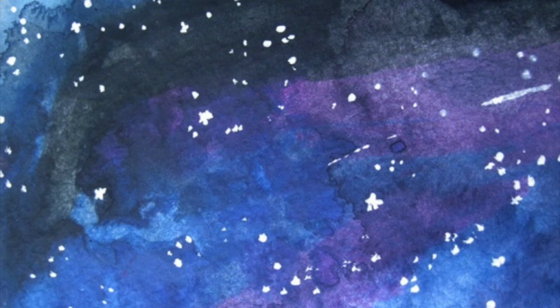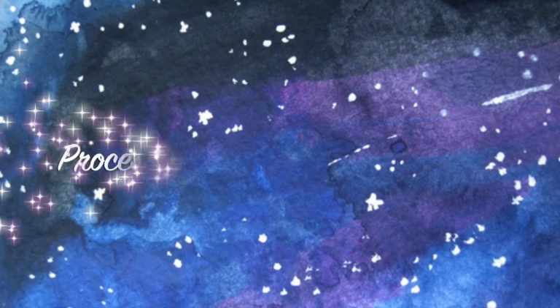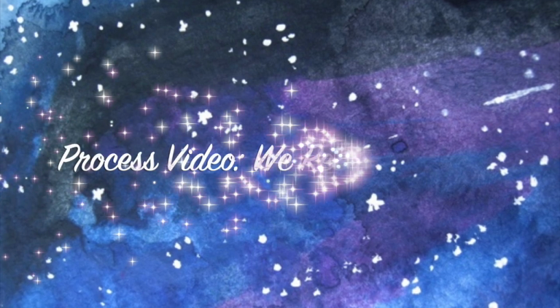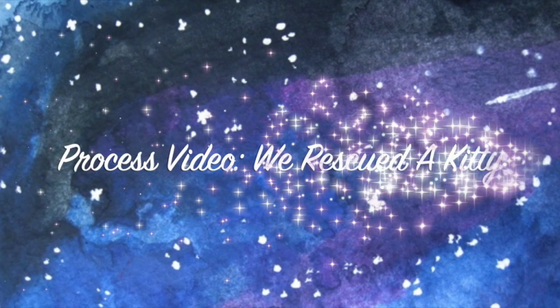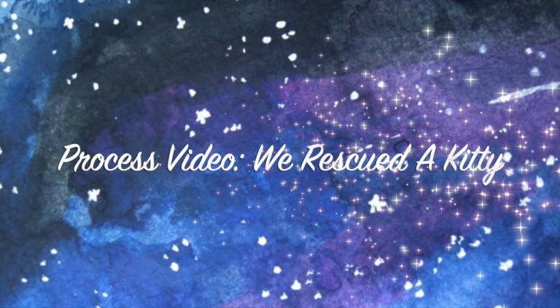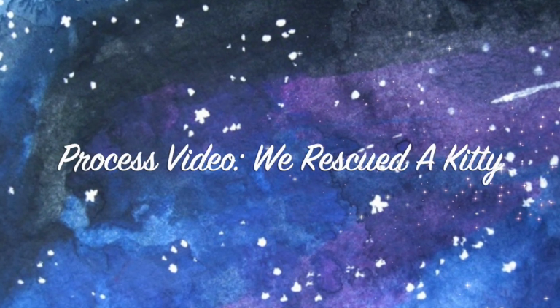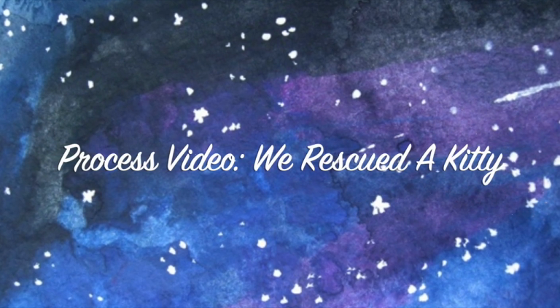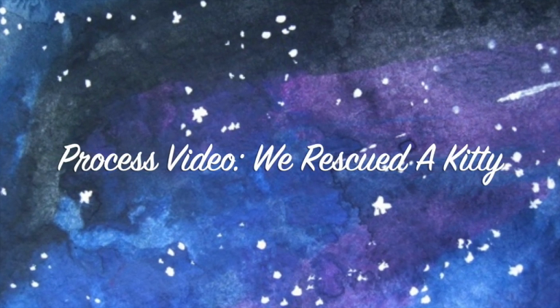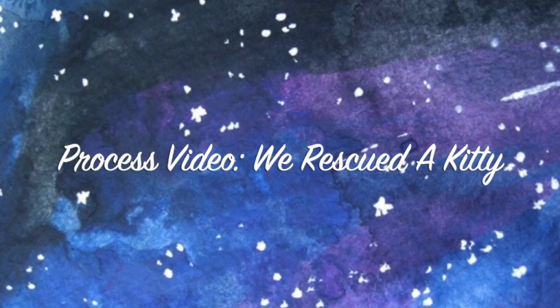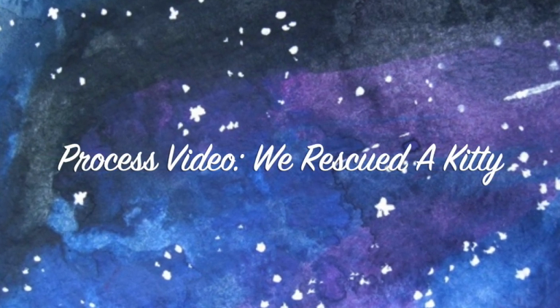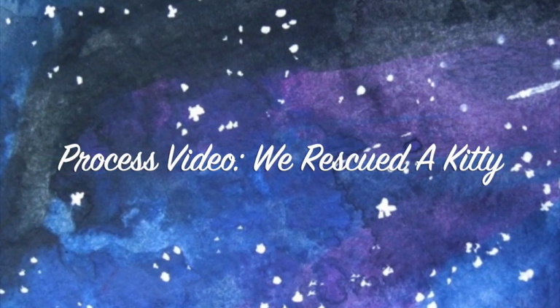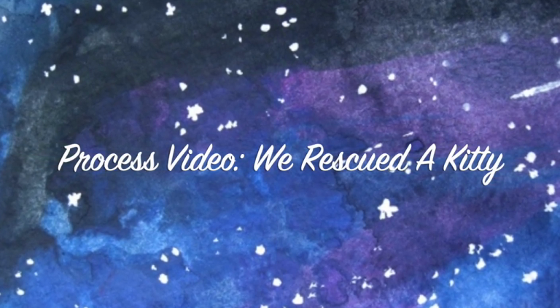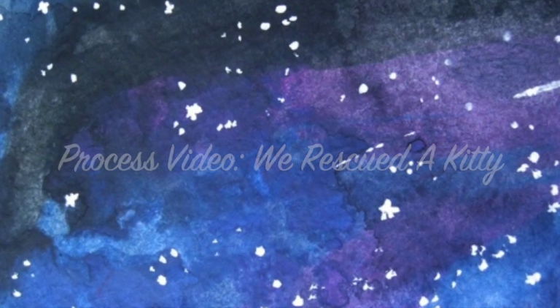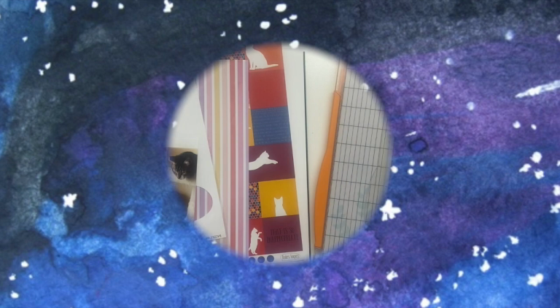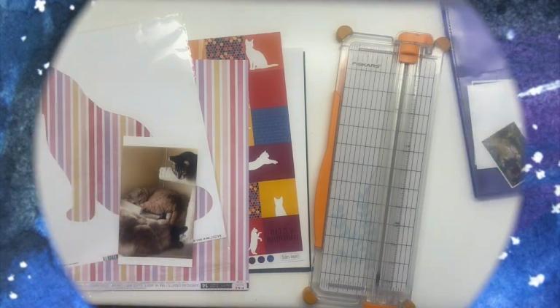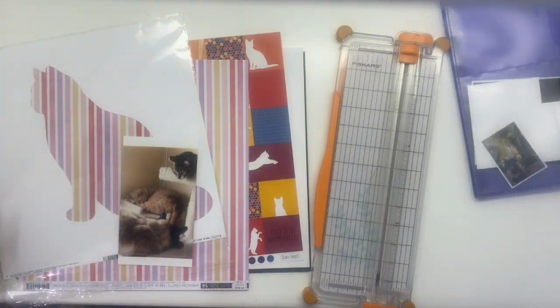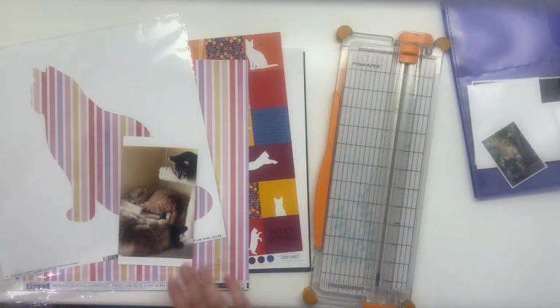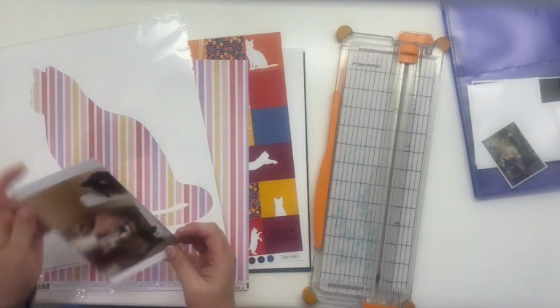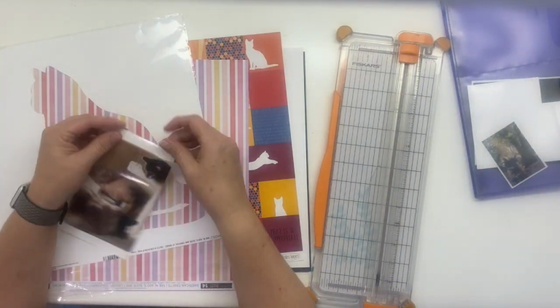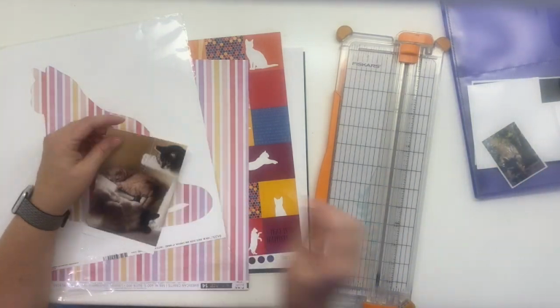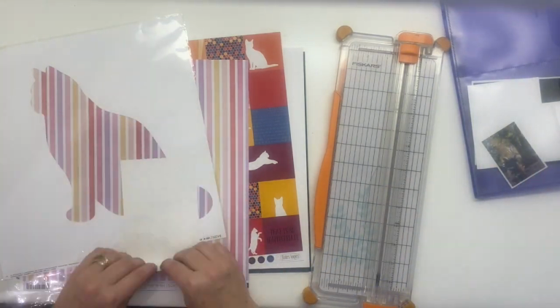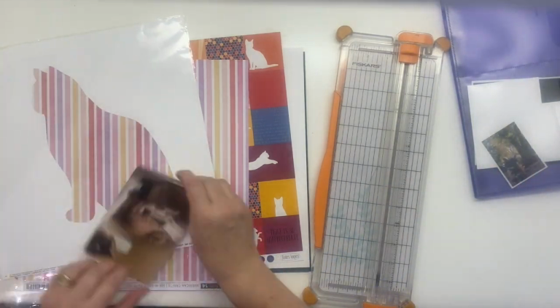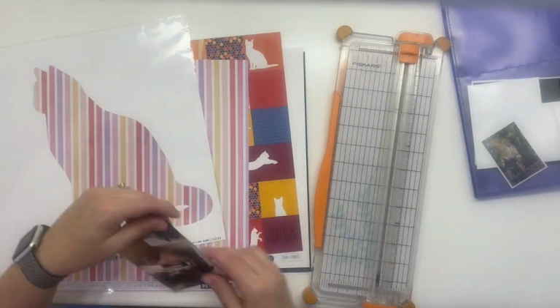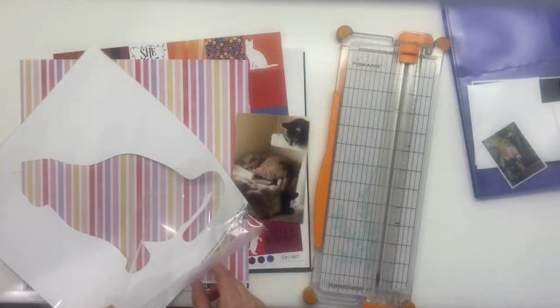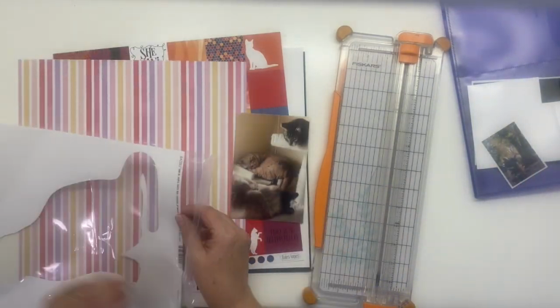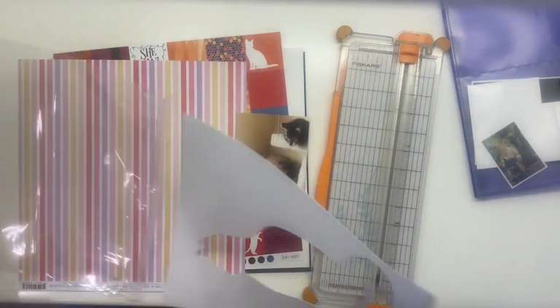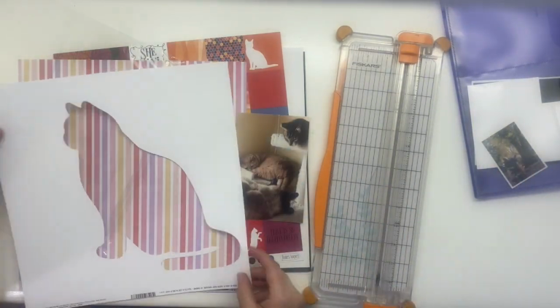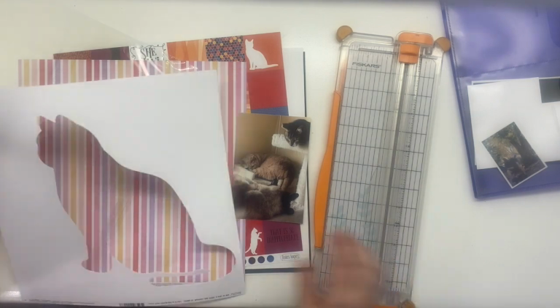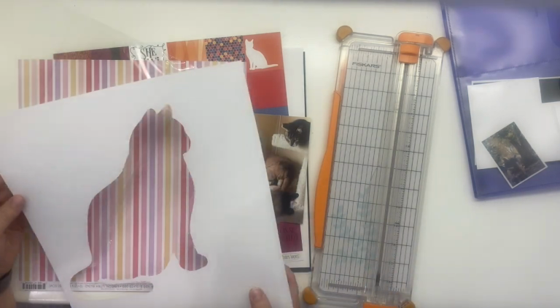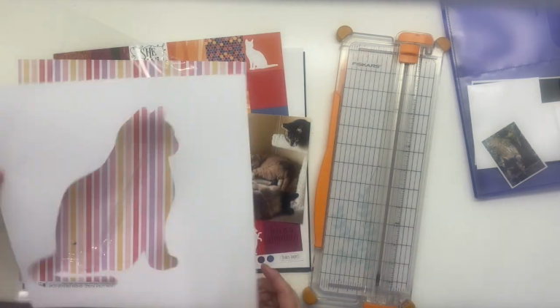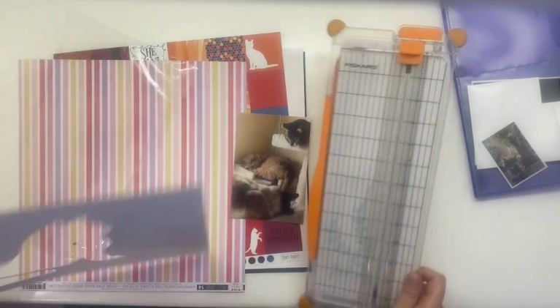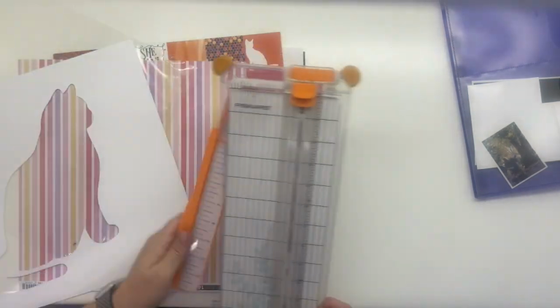Hi there, Janet Fritz here for Galaxy Girl Creations. Welcome to my channel. Today I am working on a layout that was part of the load challenge and I am documenting one of our pets. Actually, I'm documenting three of our pets.